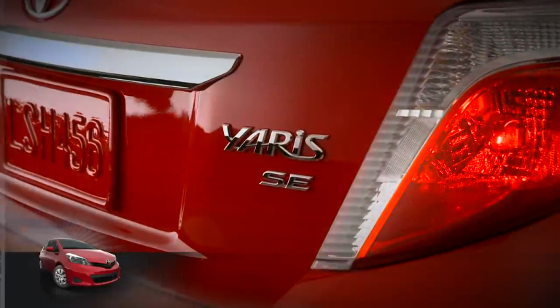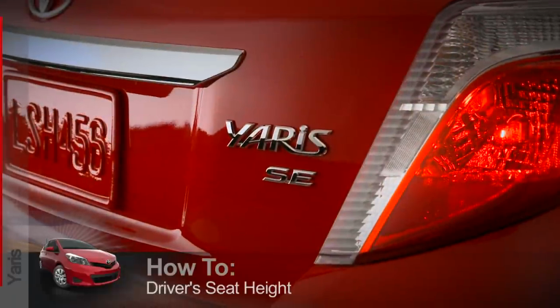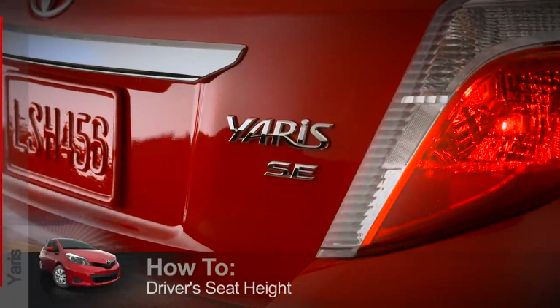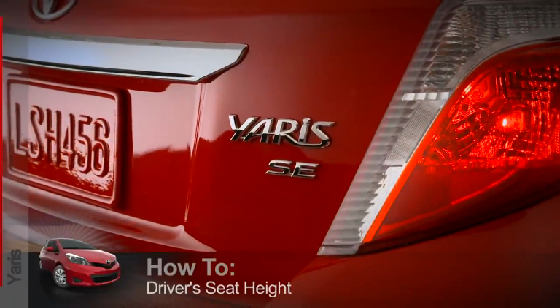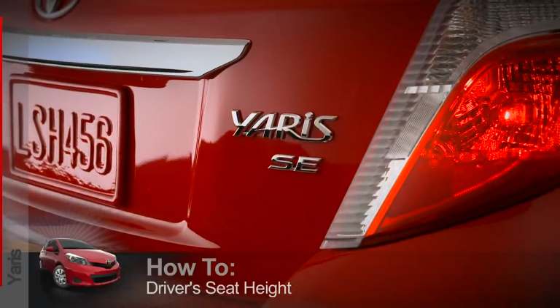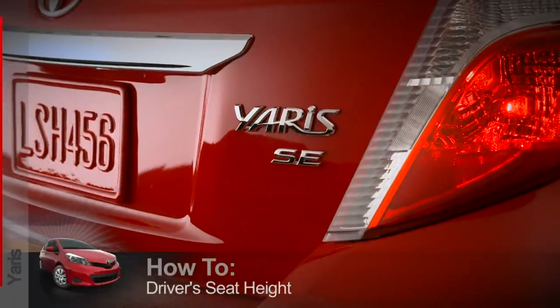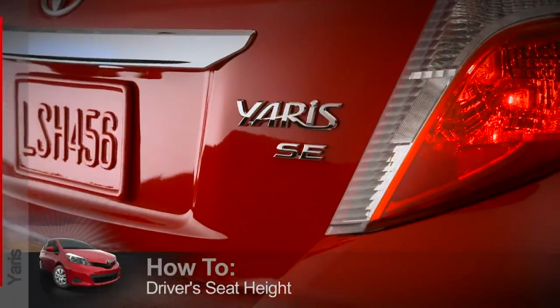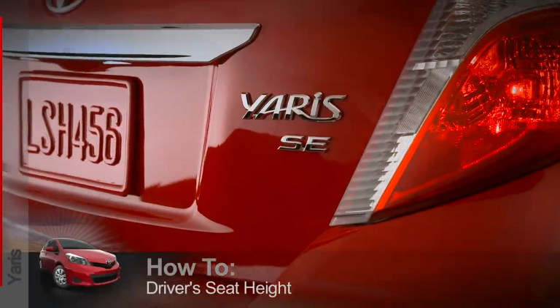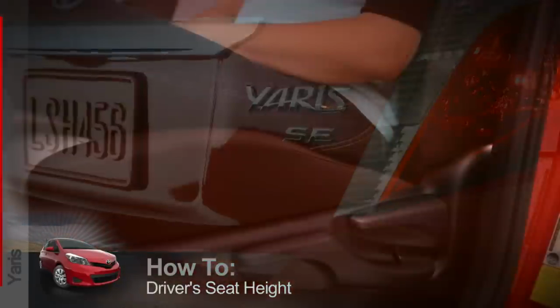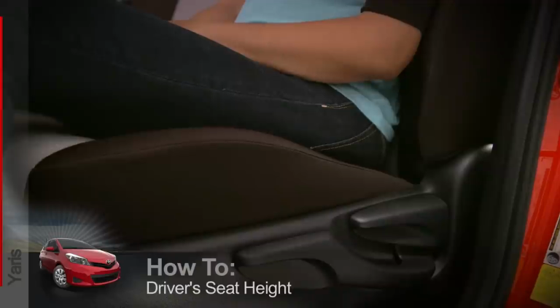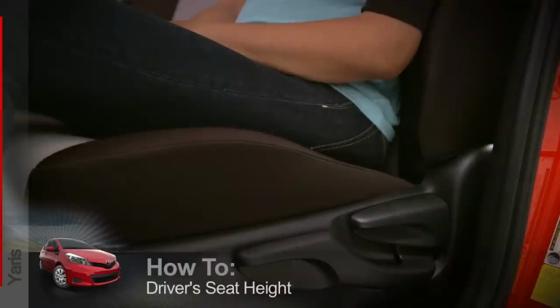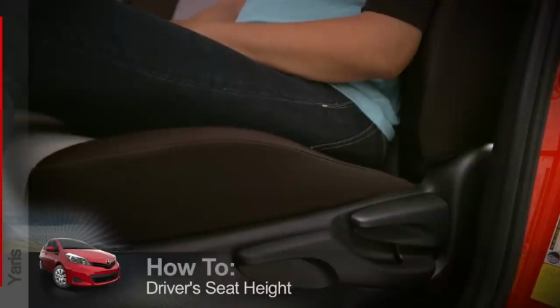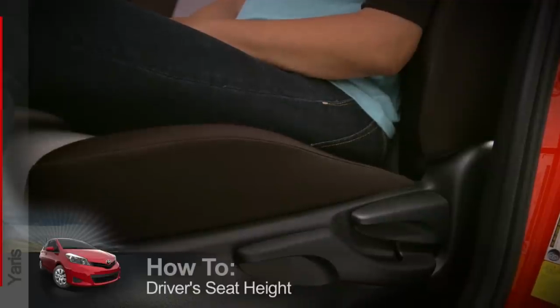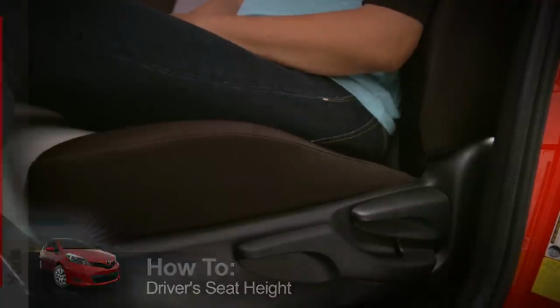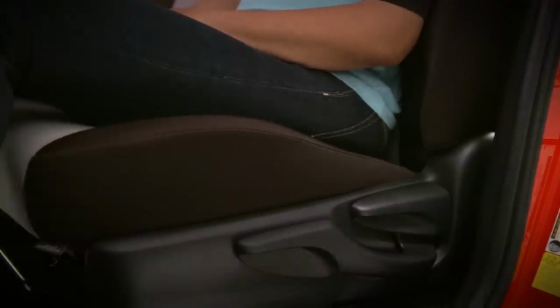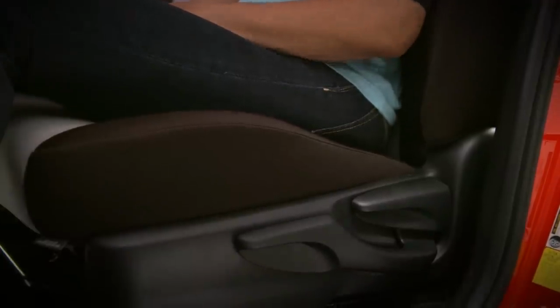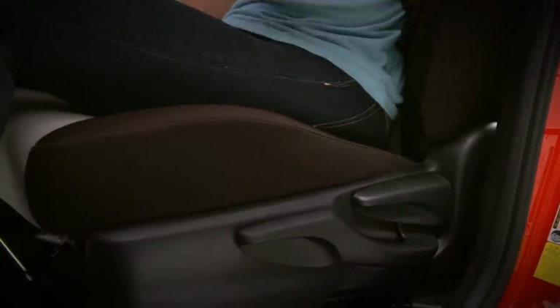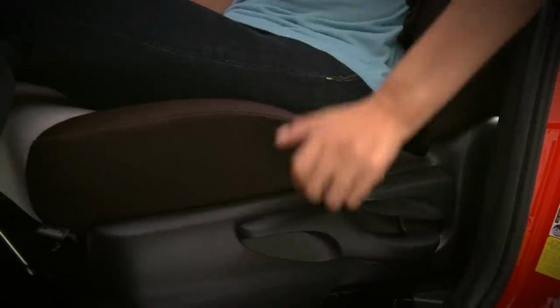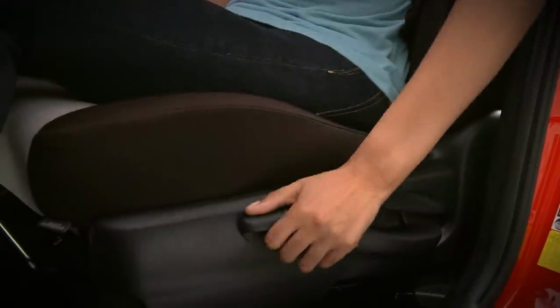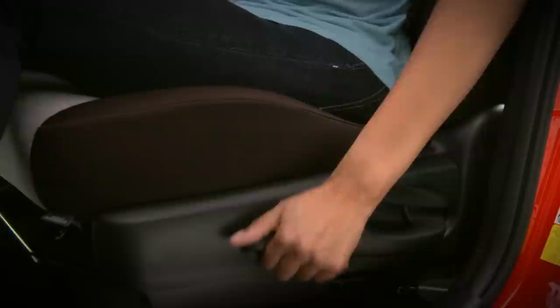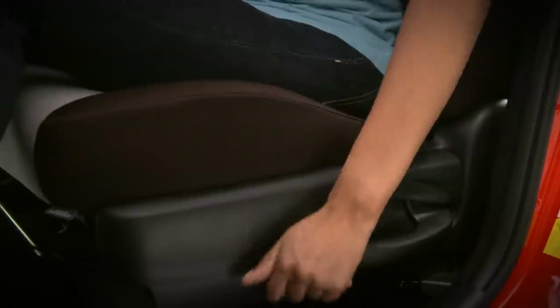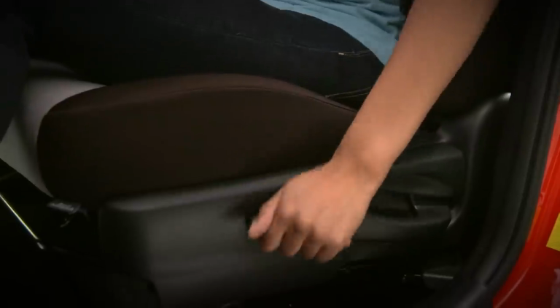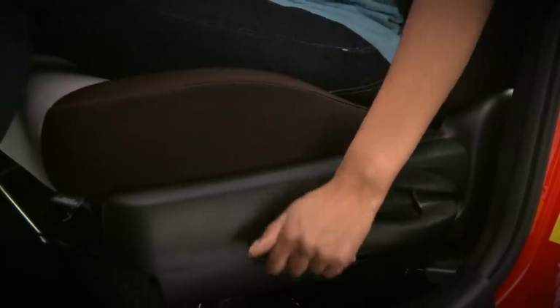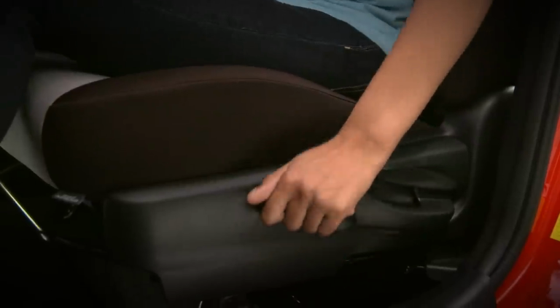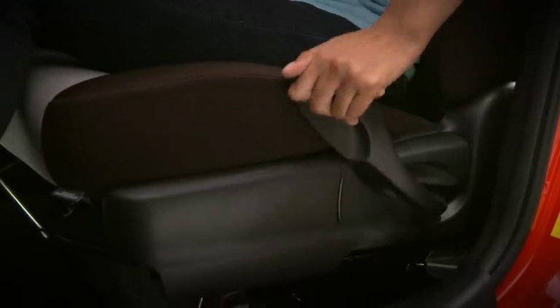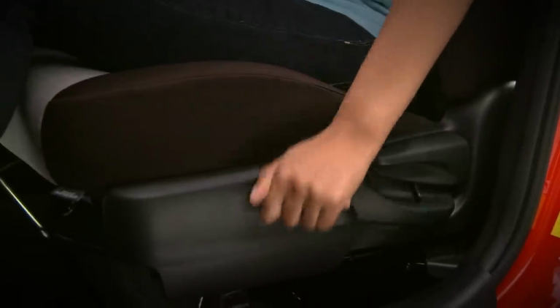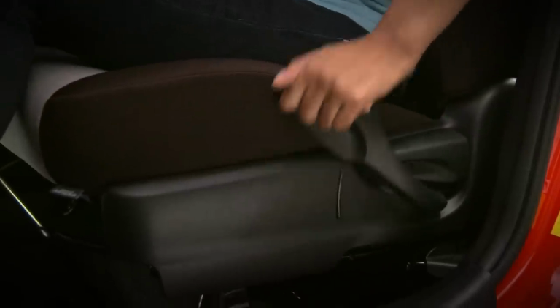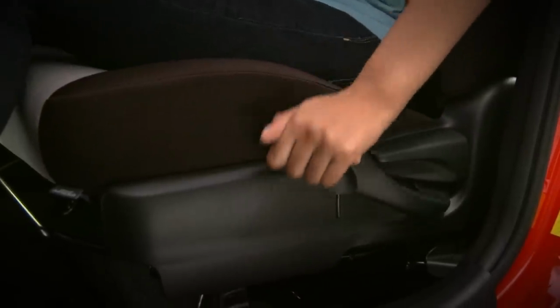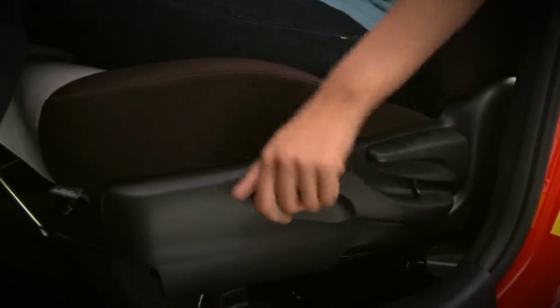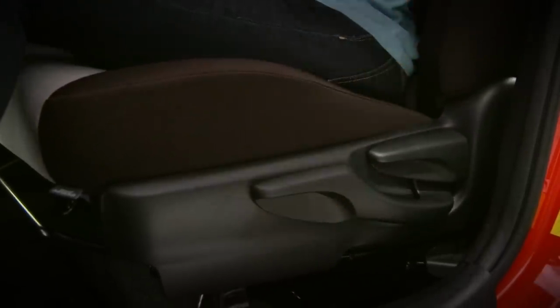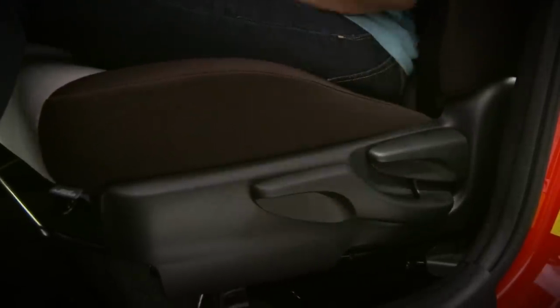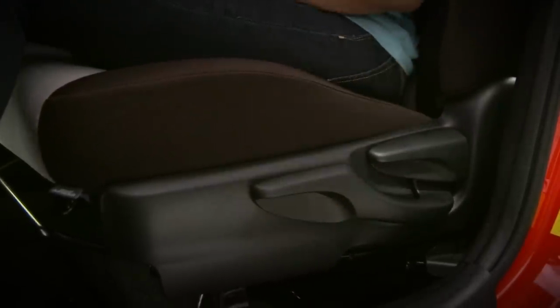On Yaris models equipped with the six-way driver seat, you can adjust the seat height as well. Pull up or push down on the longer lever on the side of the seat and repeat until the seat reaches the height that feels ideal for you.